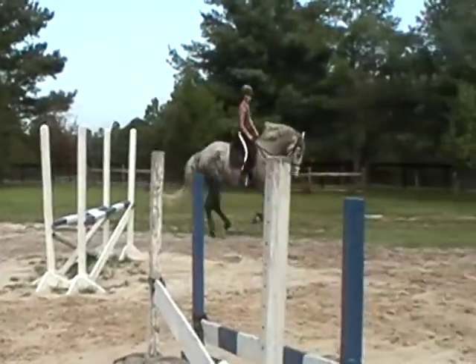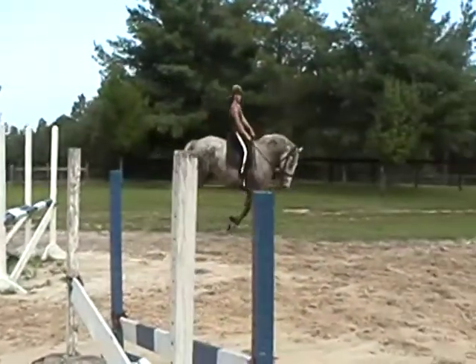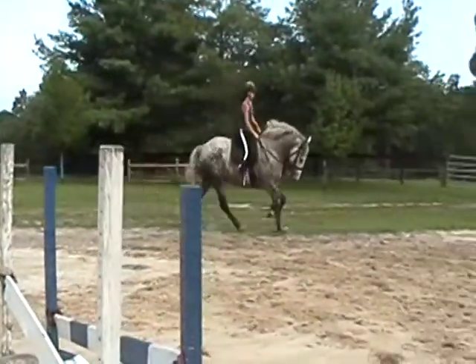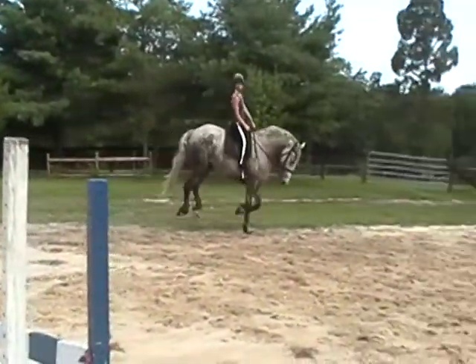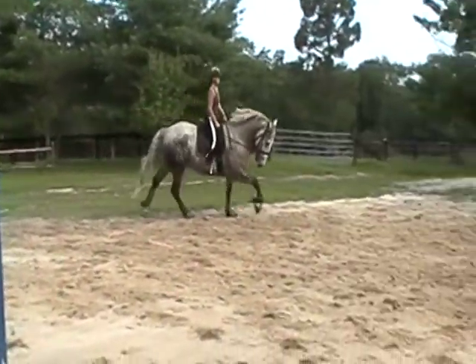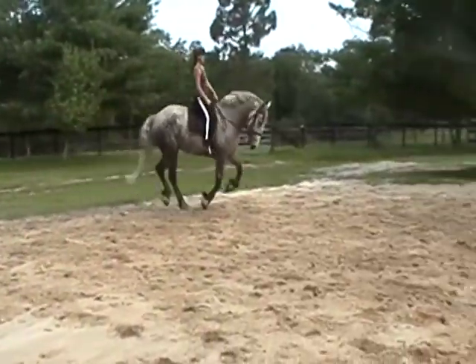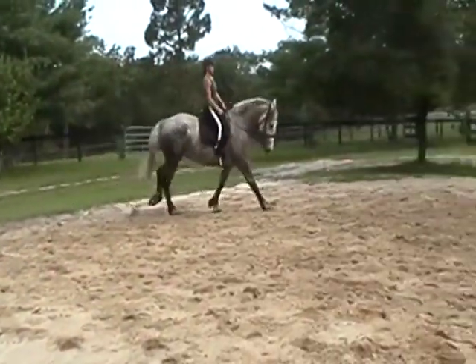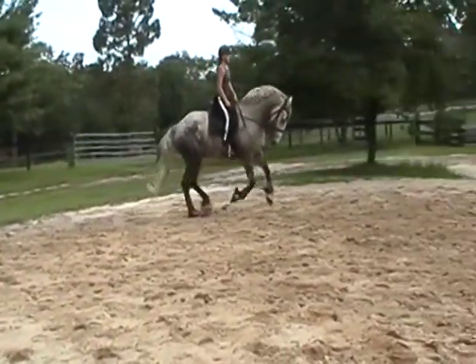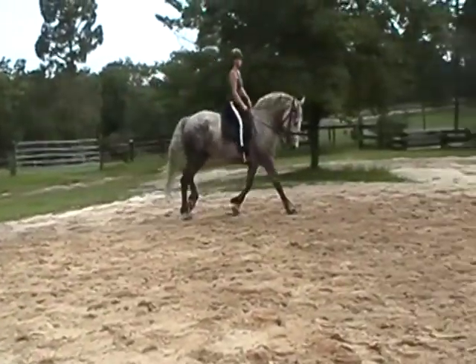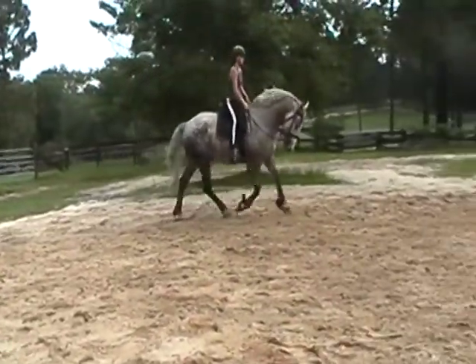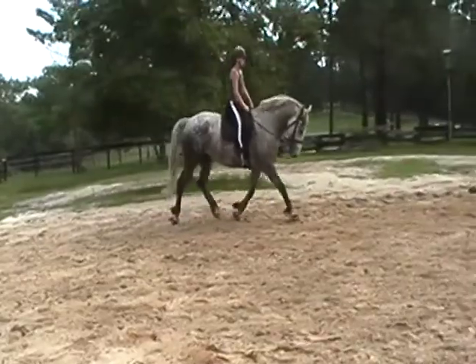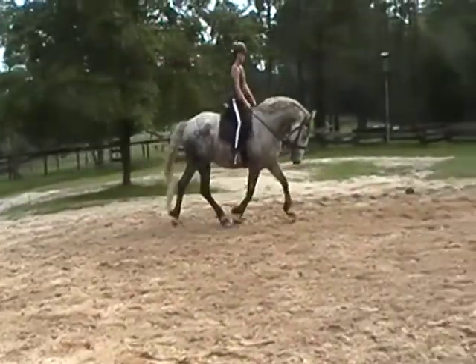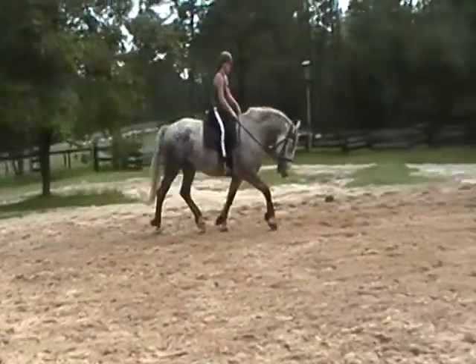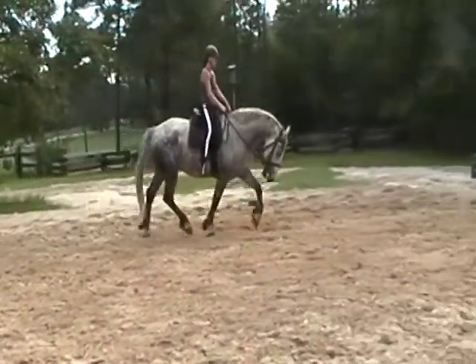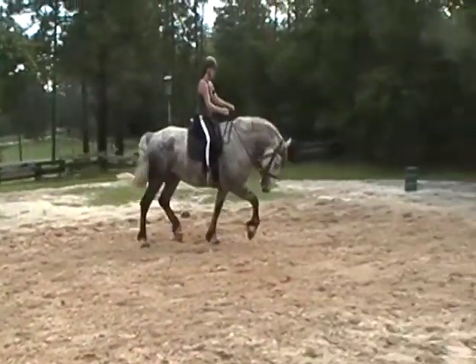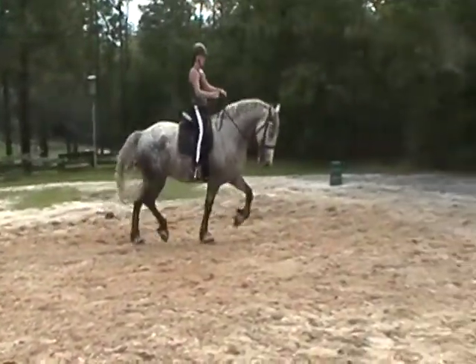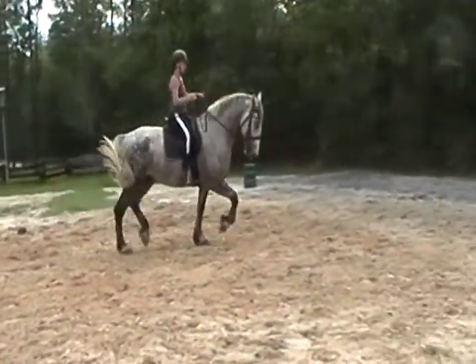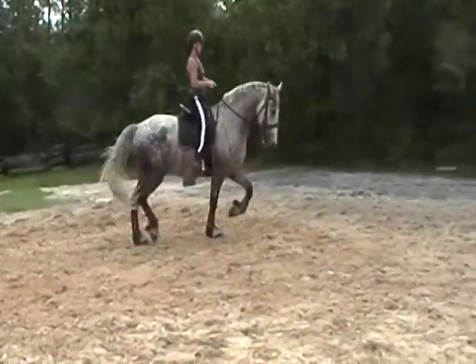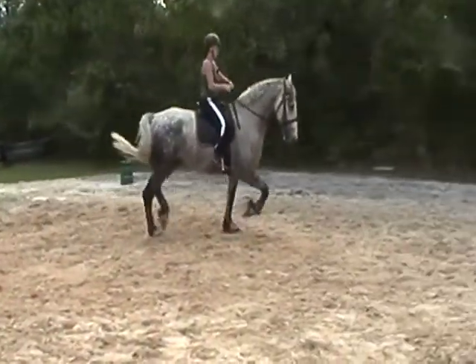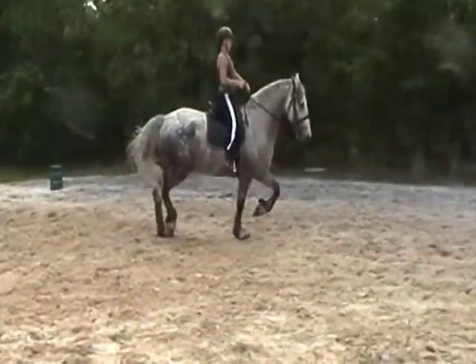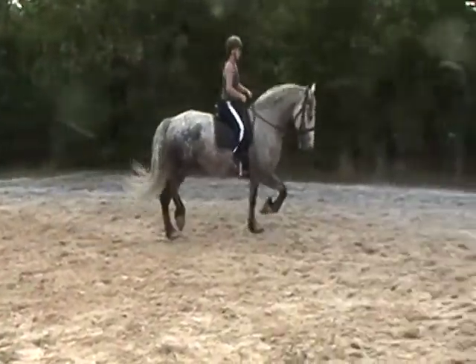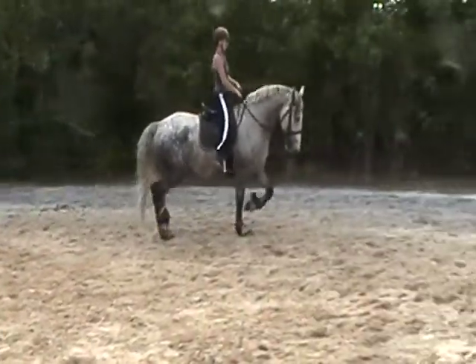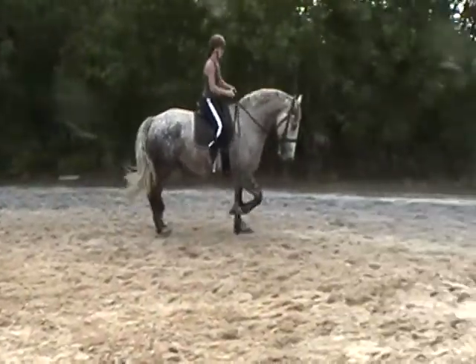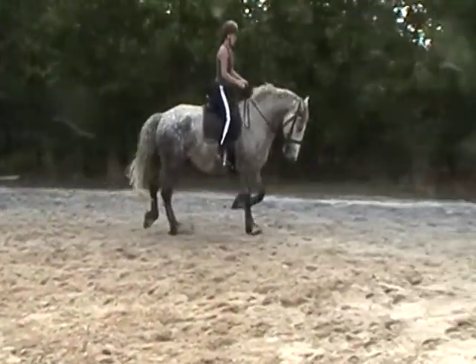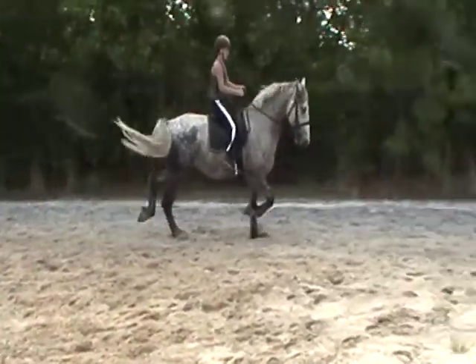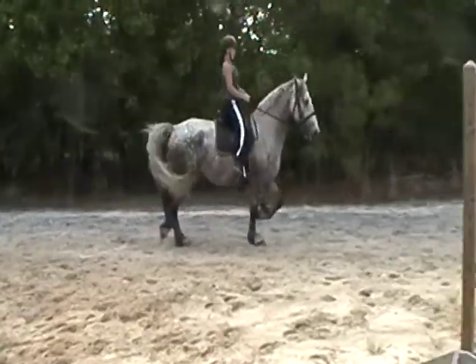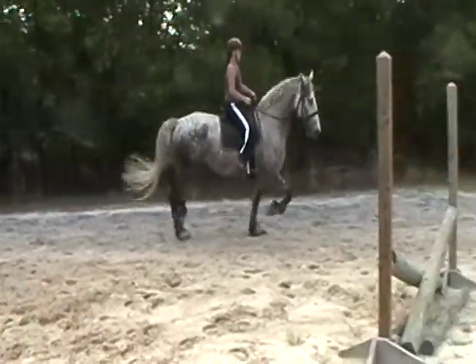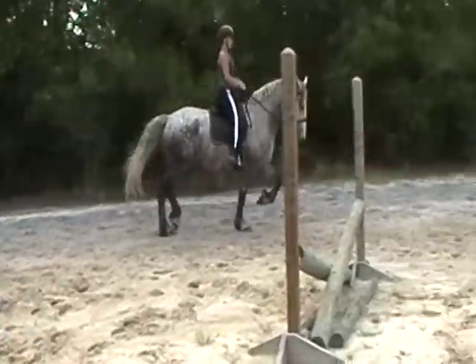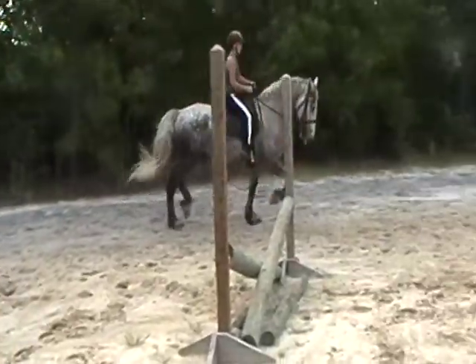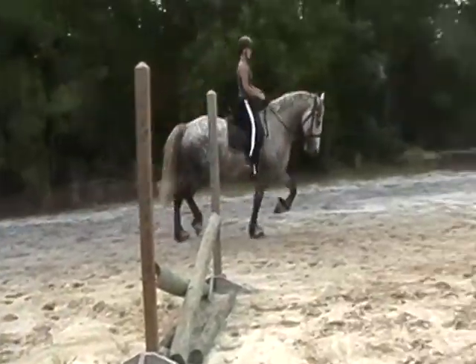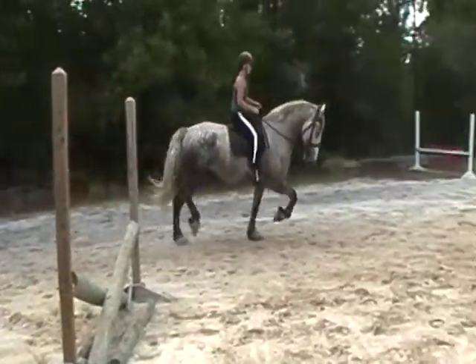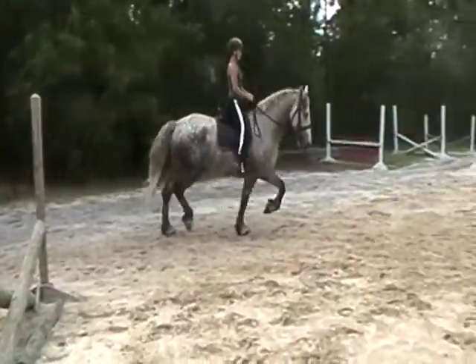And bring him back to trot. Keep him up in the bridle a little bit — no stretching. Good. Just maintain a nice working trot.